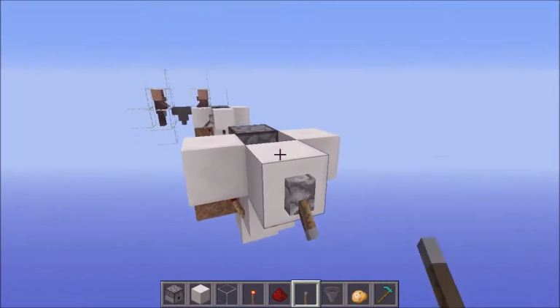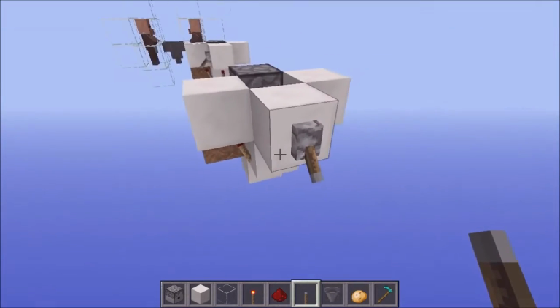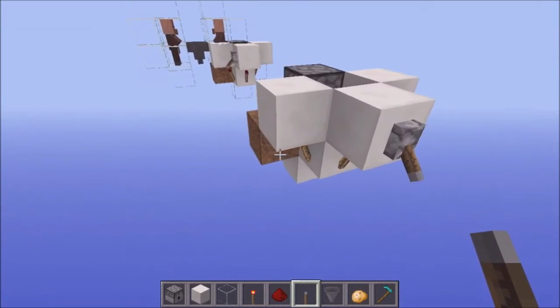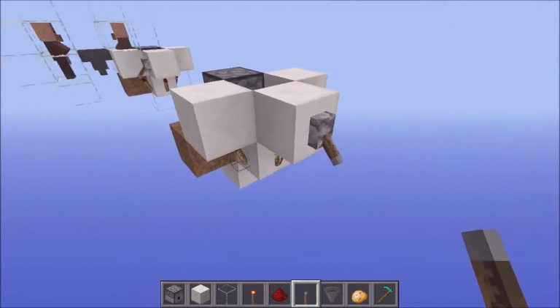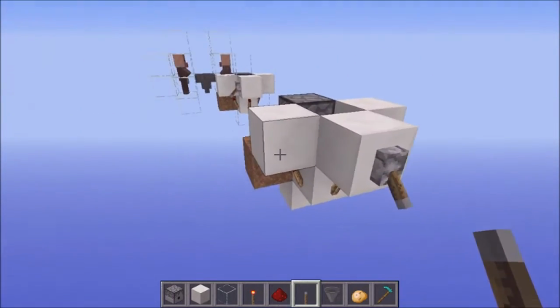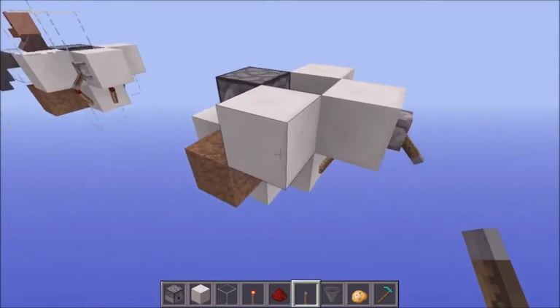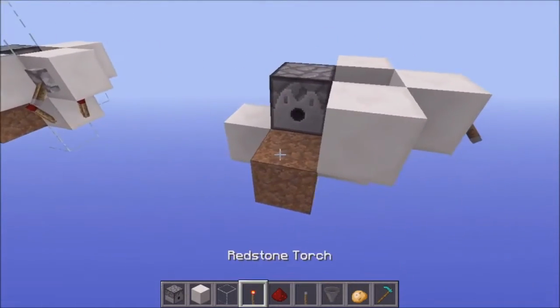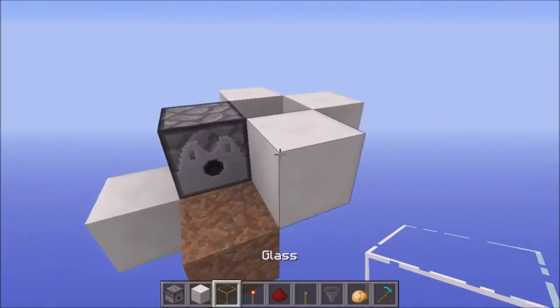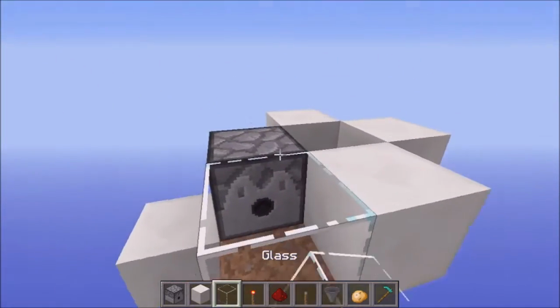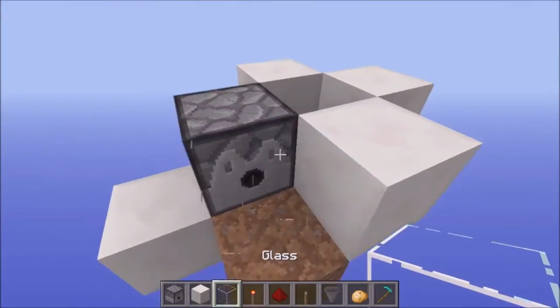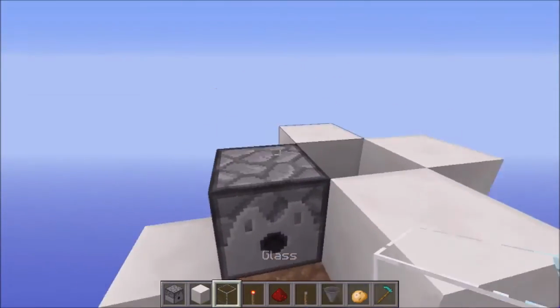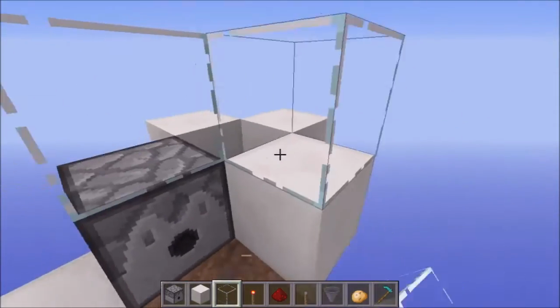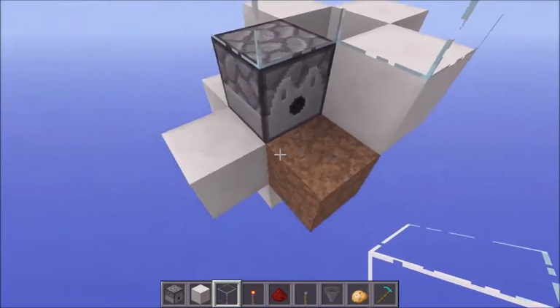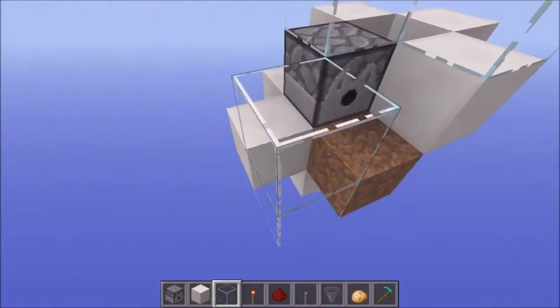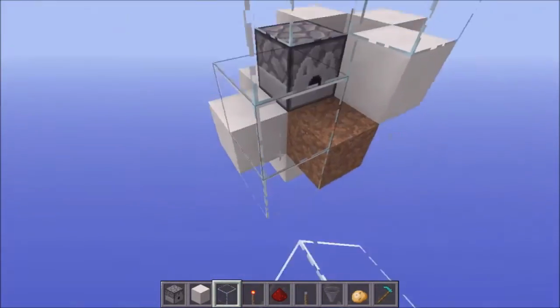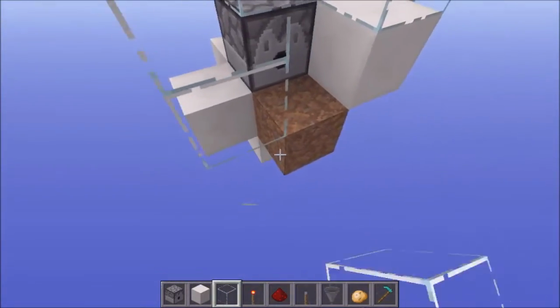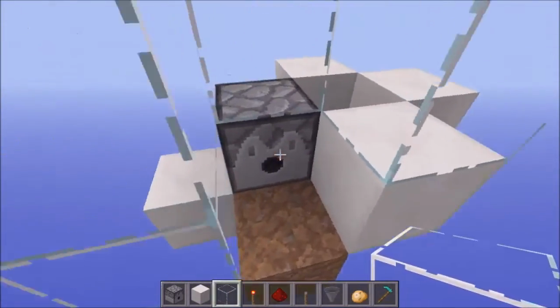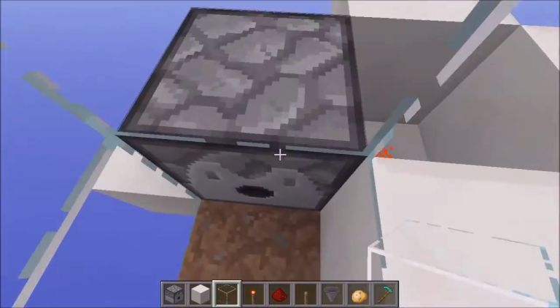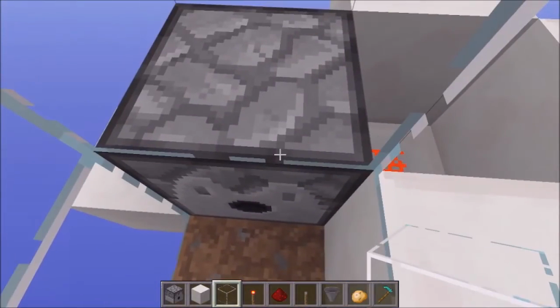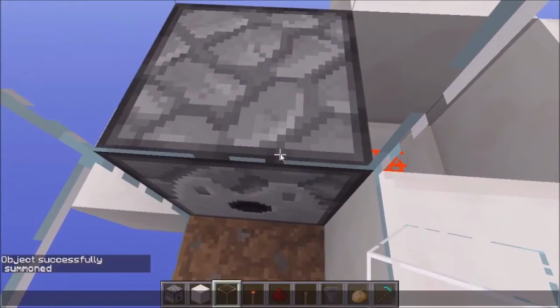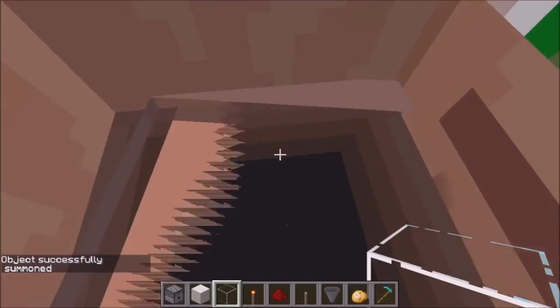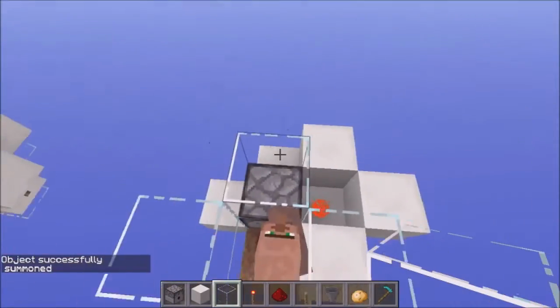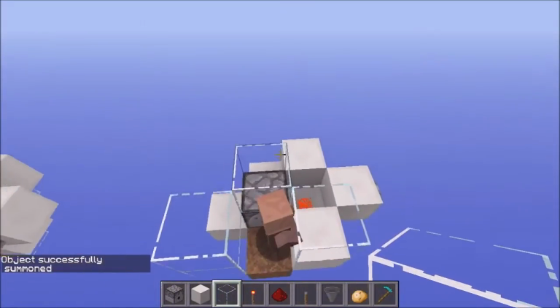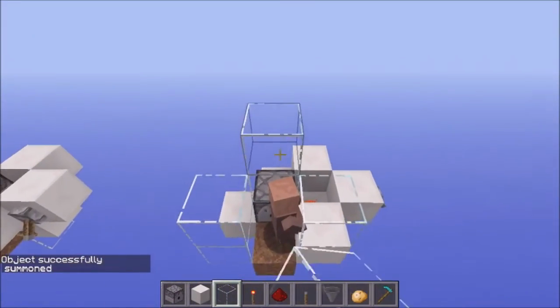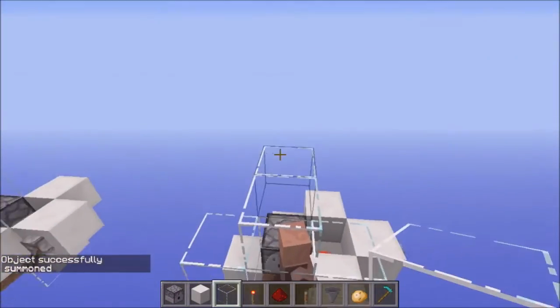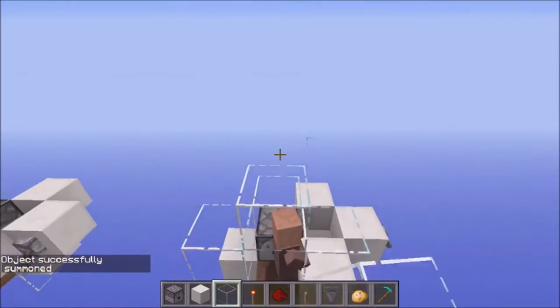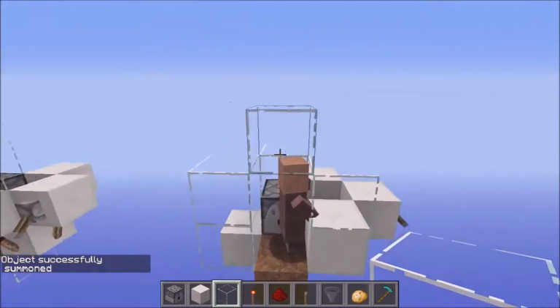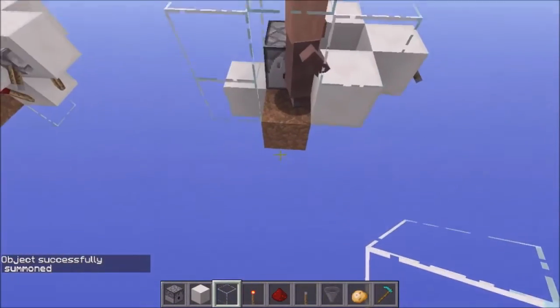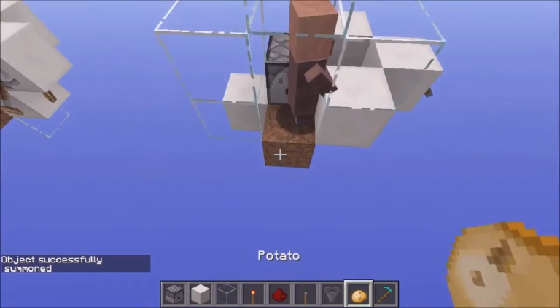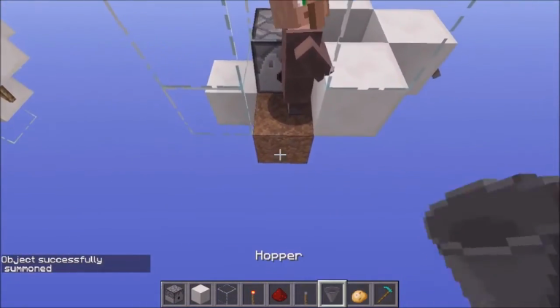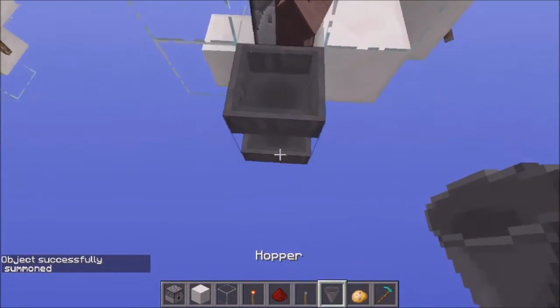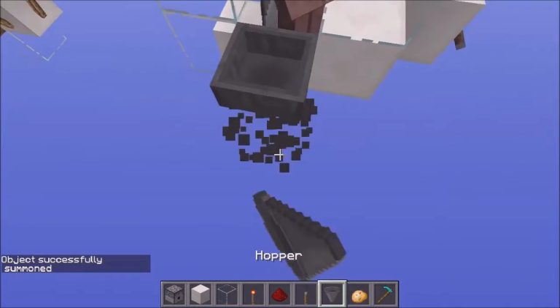Put a lever on the side and go ahead and turn that on to power off the machine. Now you want to encase this area here — this is where your villager is going to go. This does need to be a farmer, which are pretty common, but I'm just going to summon it in right like that. Go ahead and cover that in blocks so that it can't escape, and then come up off the side like that.